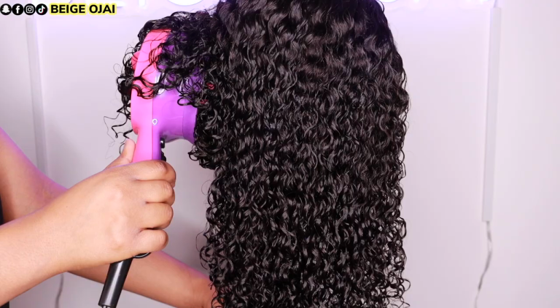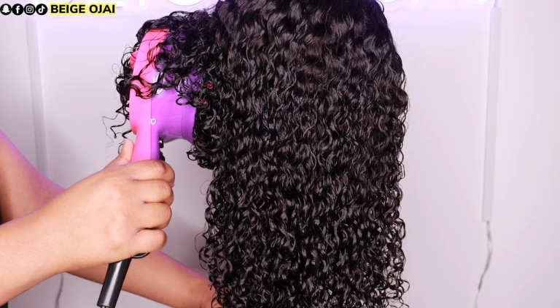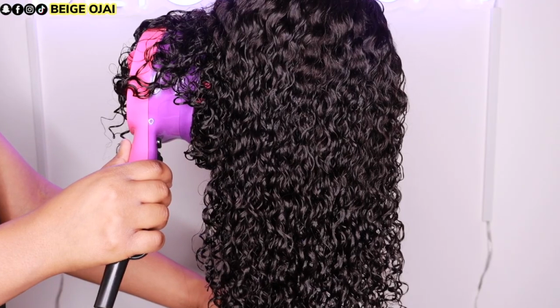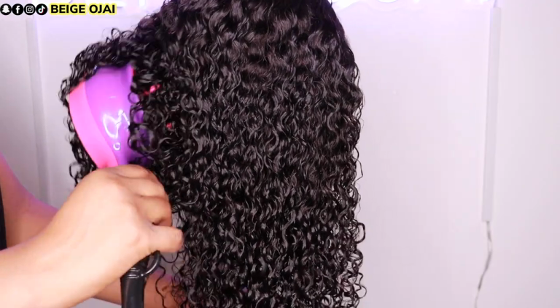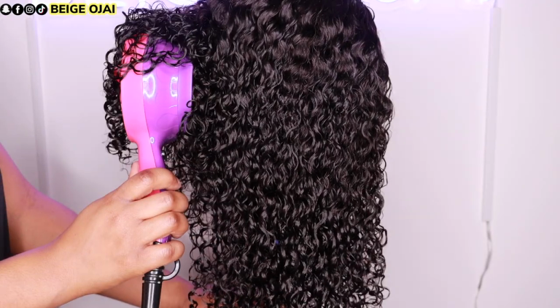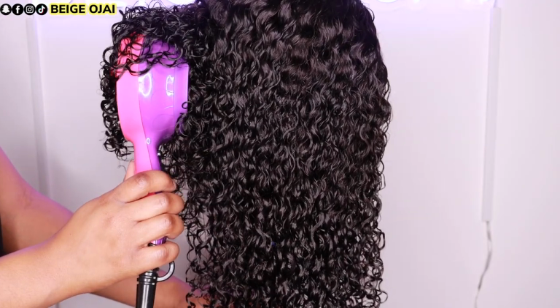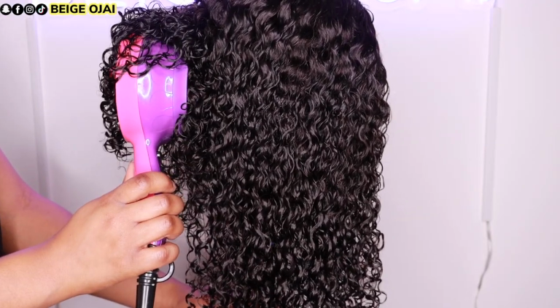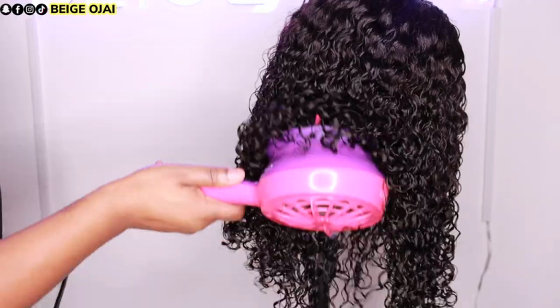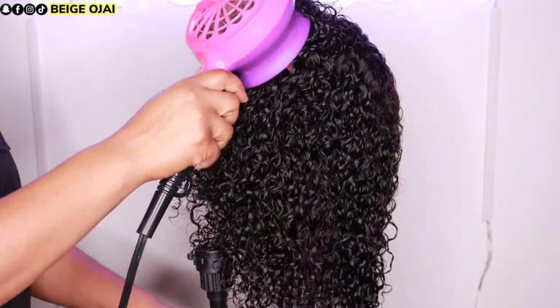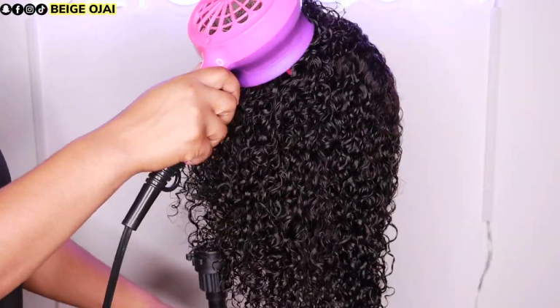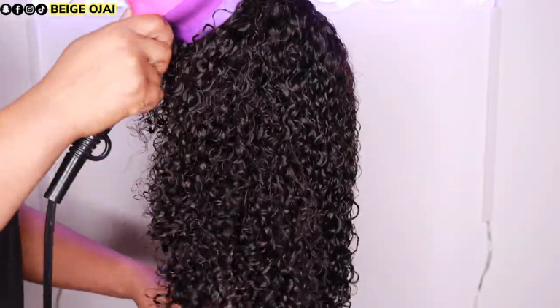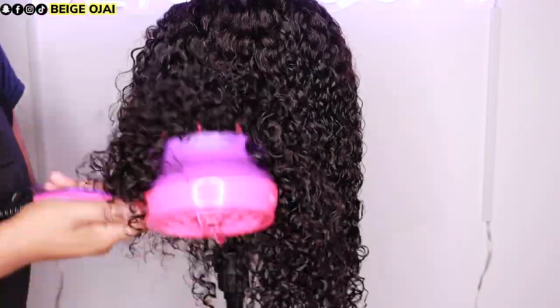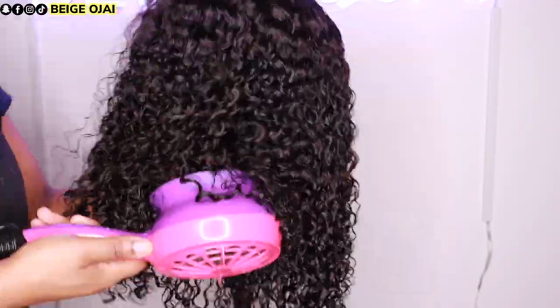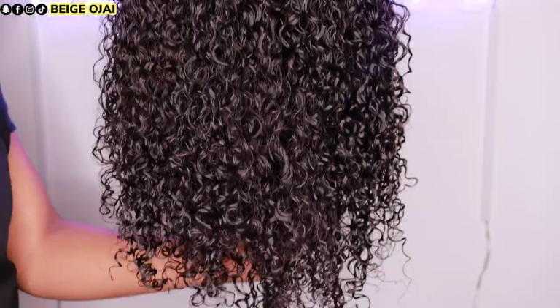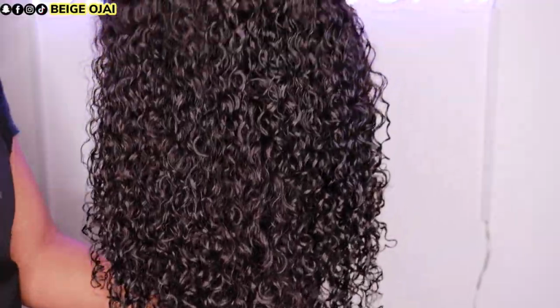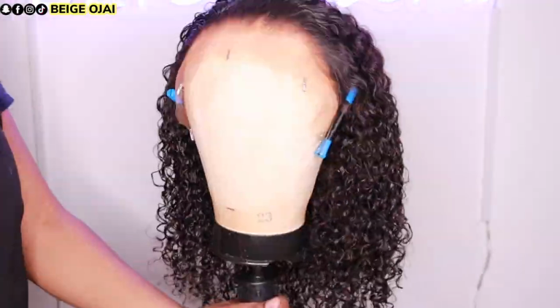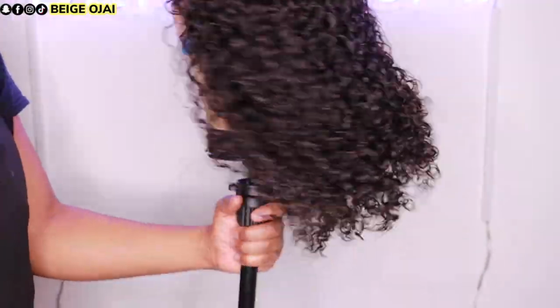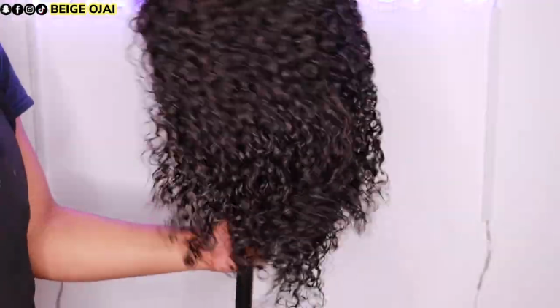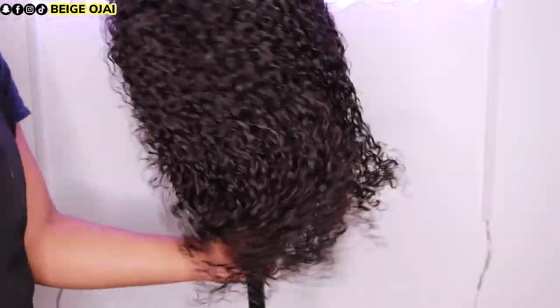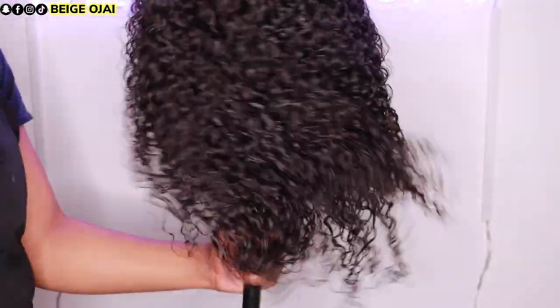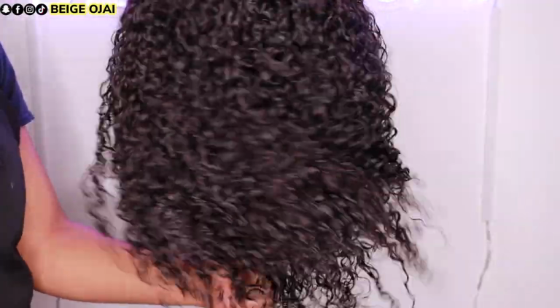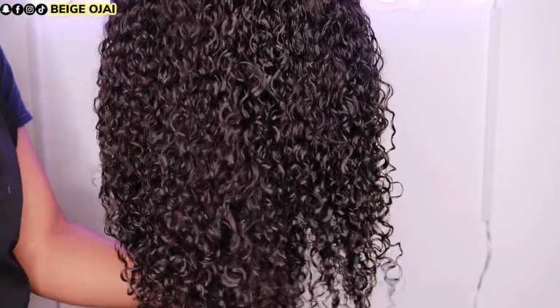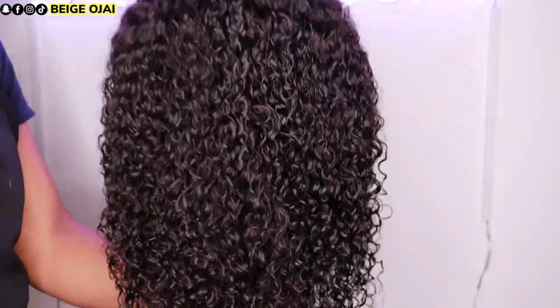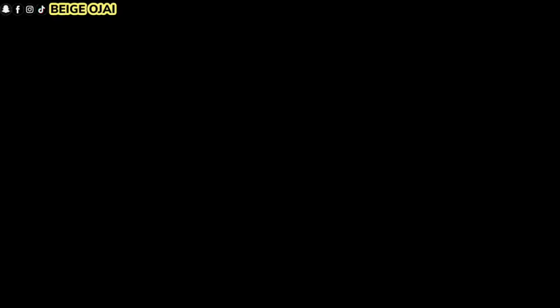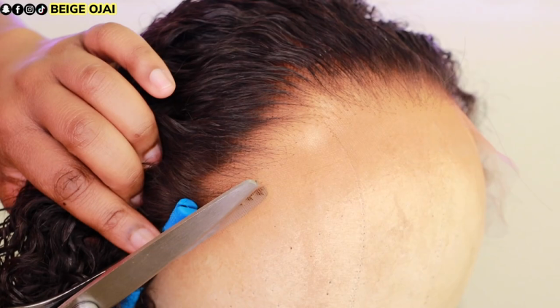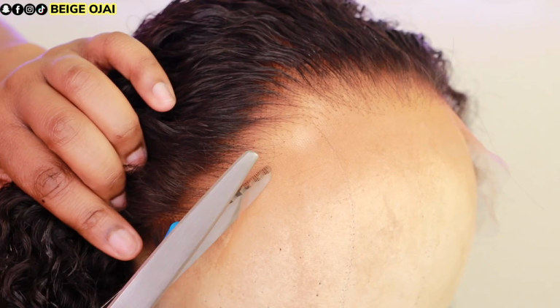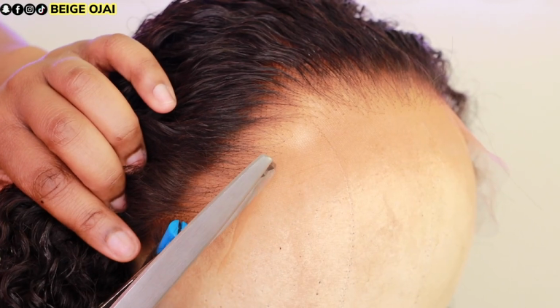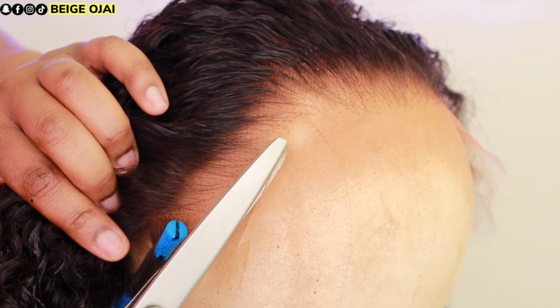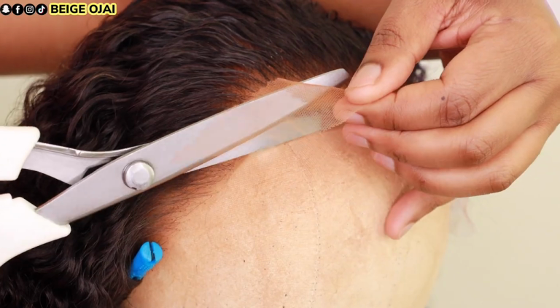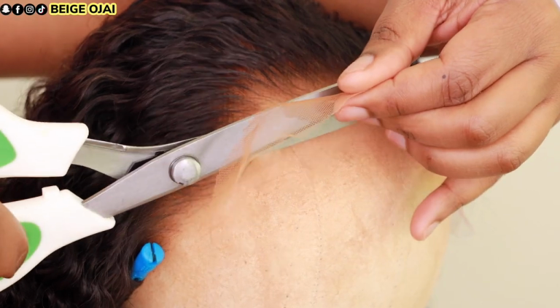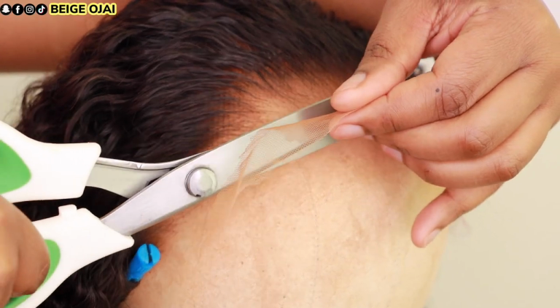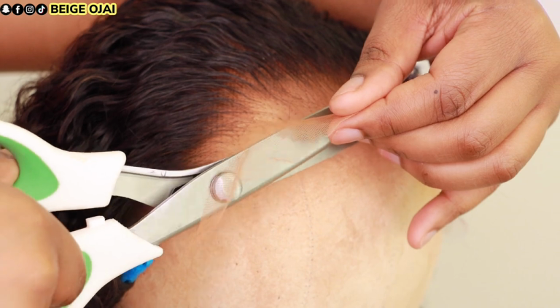I'm going to grab my diffuser and just diffuse the hair a little bit more so that I can have more elevation once it's fully dried.